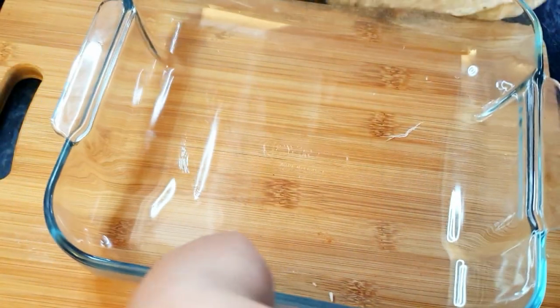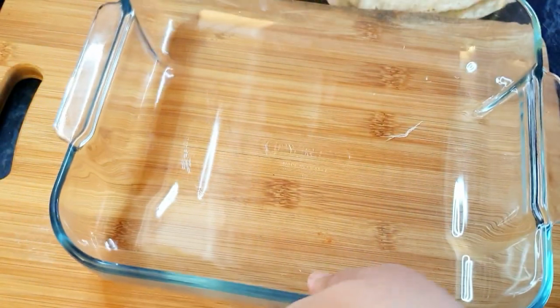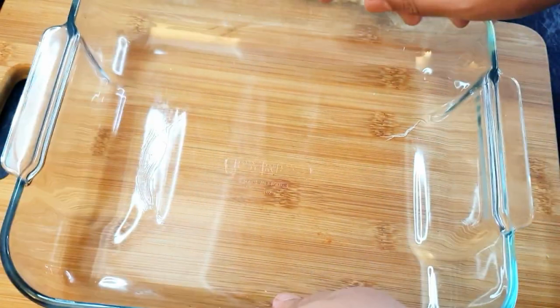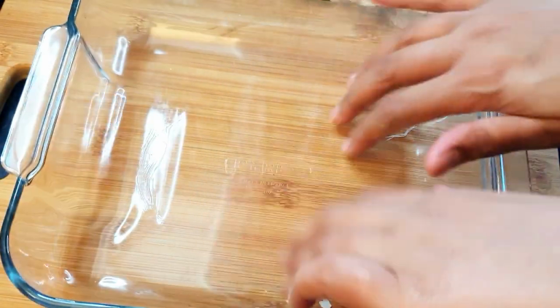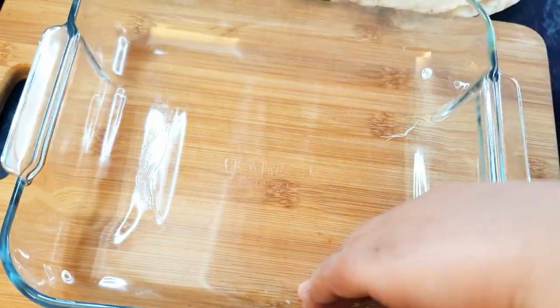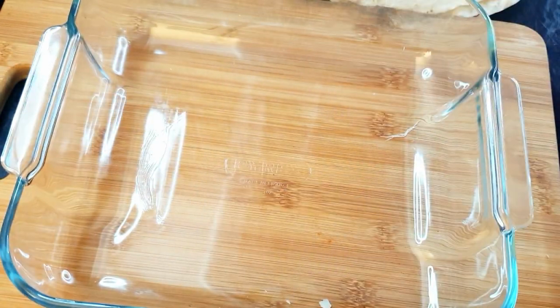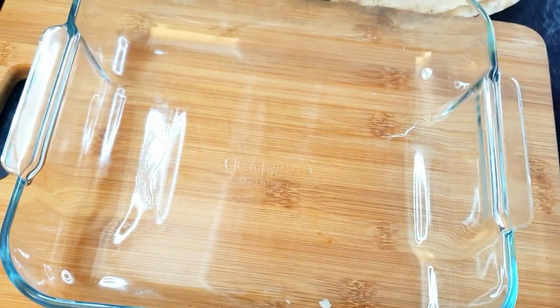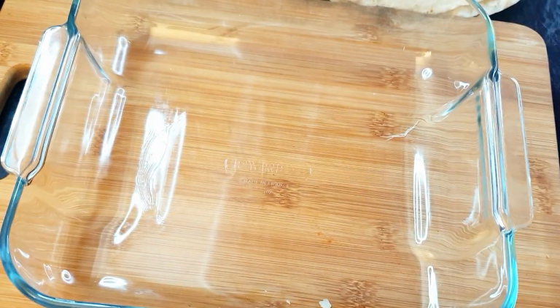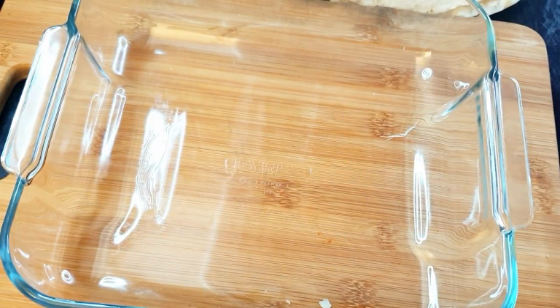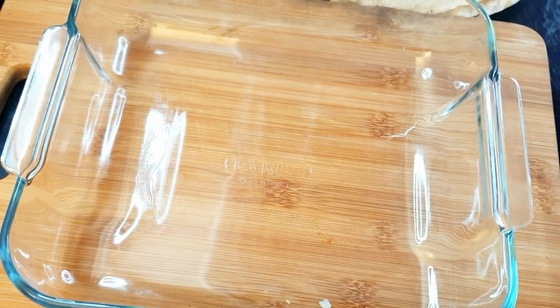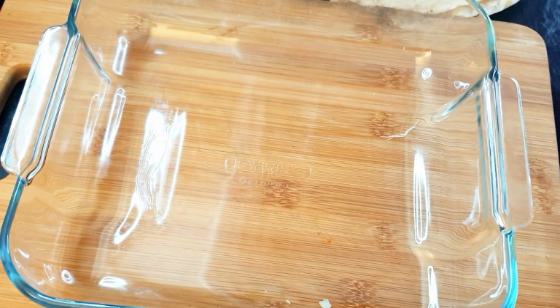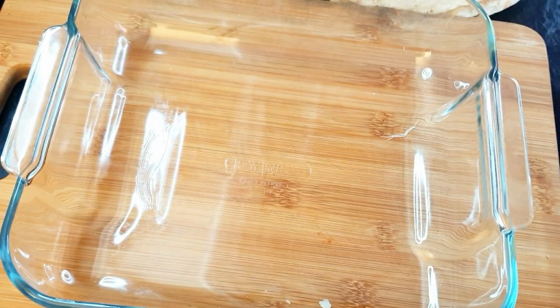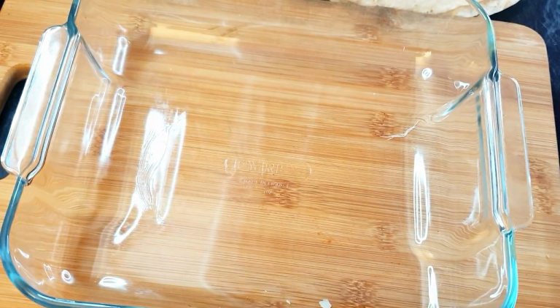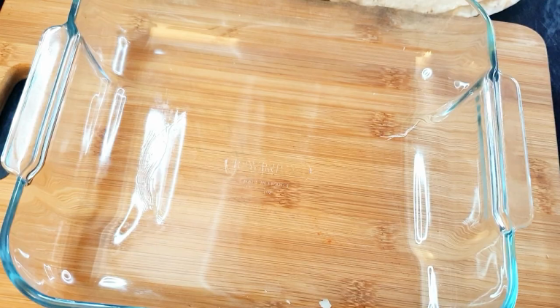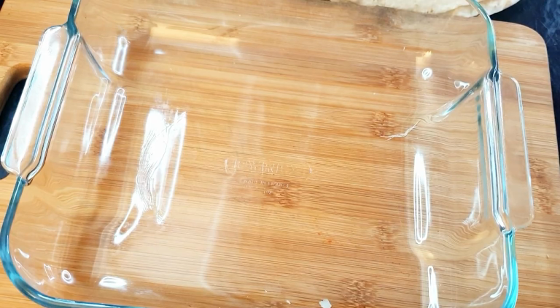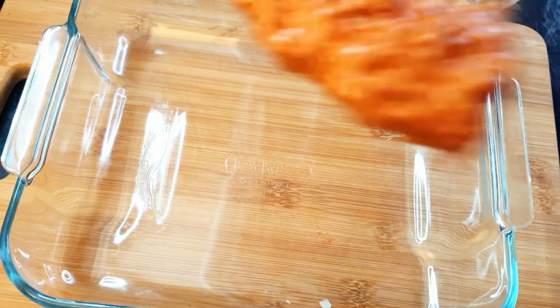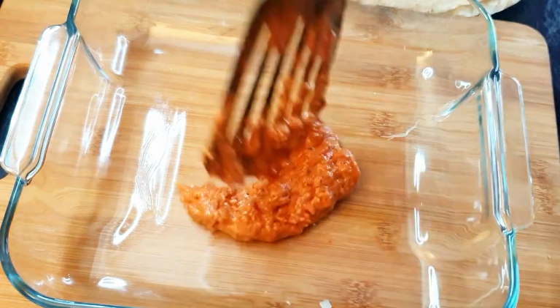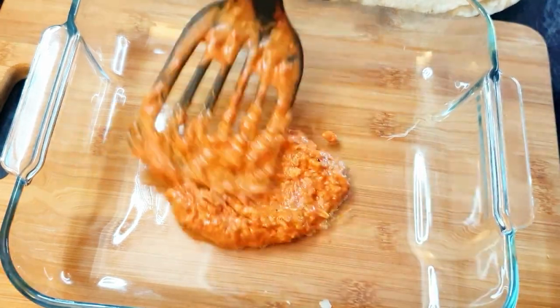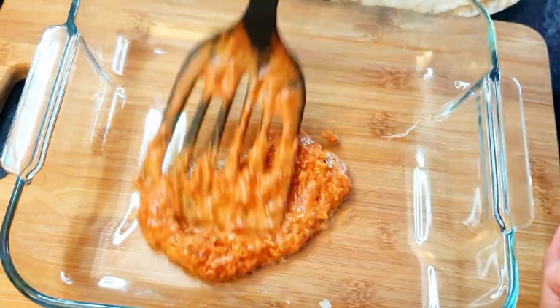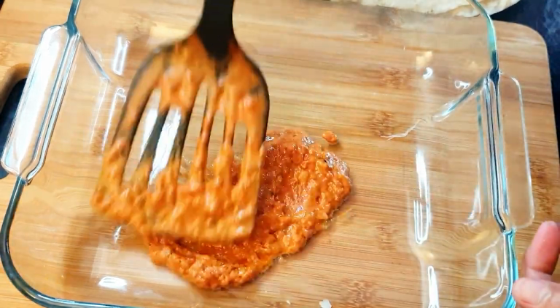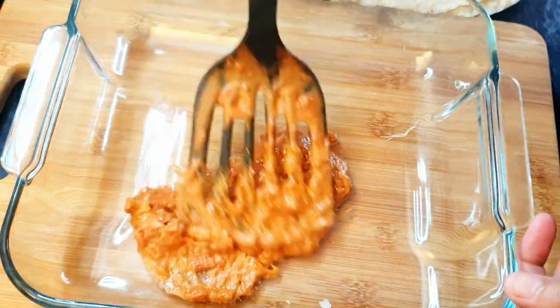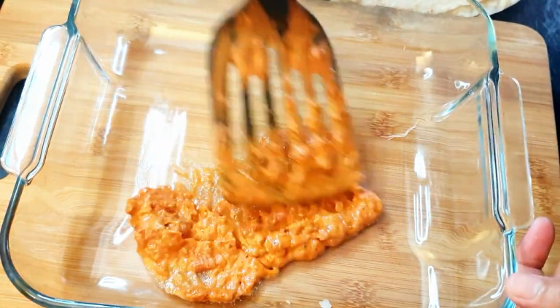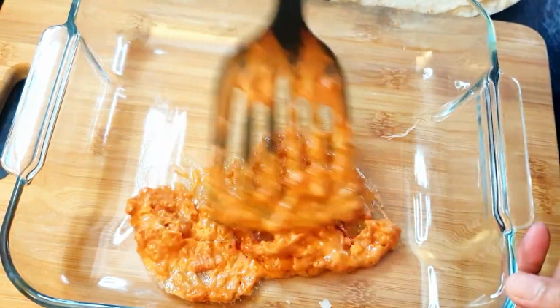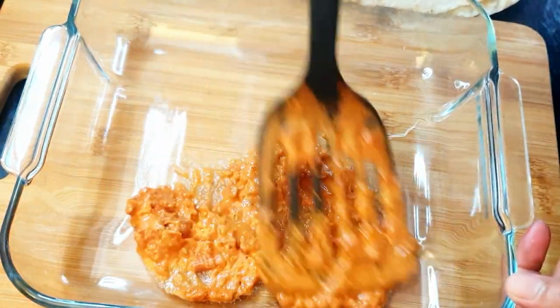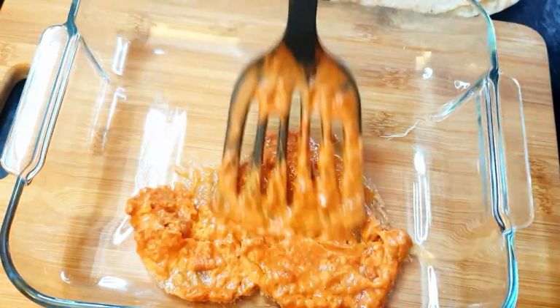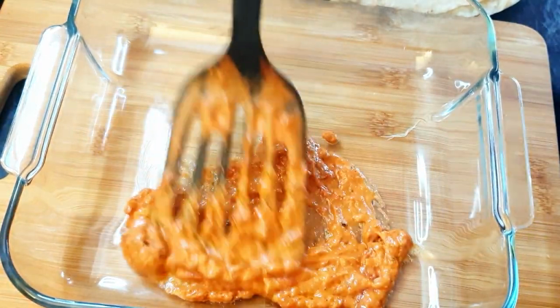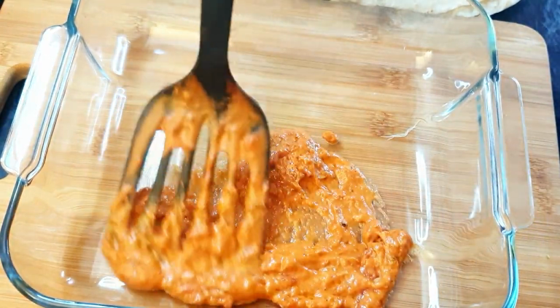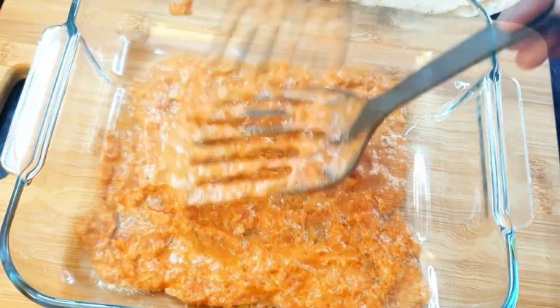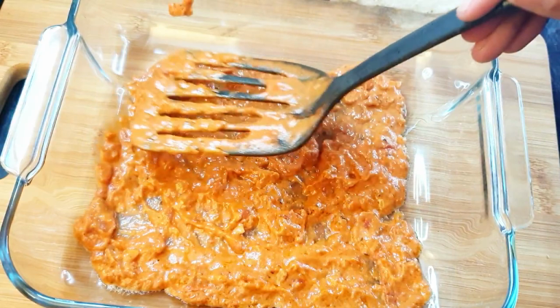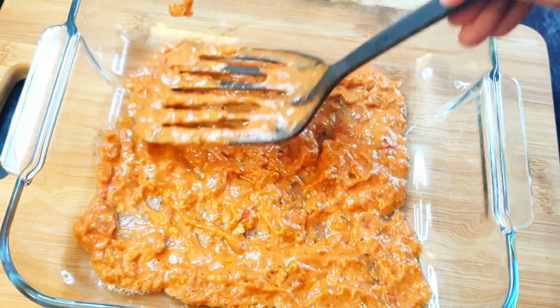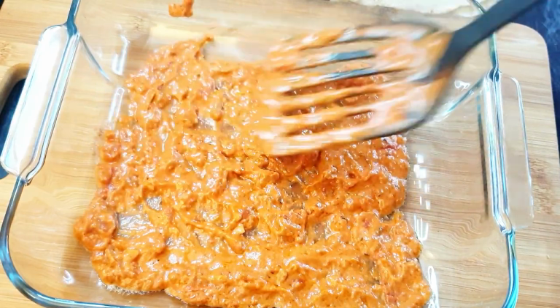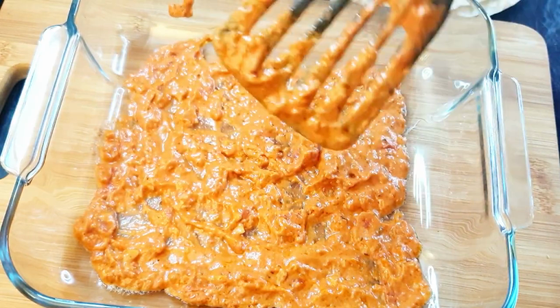Now take your baking dish and spread the sauce — add the sauce at the base first. That's enough, not too much sauce.